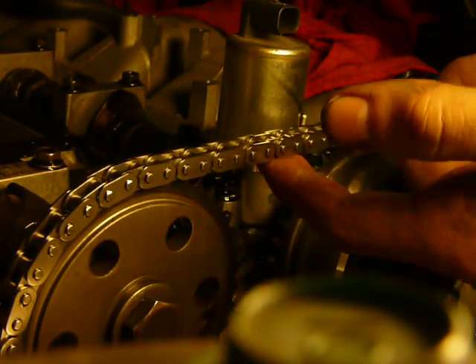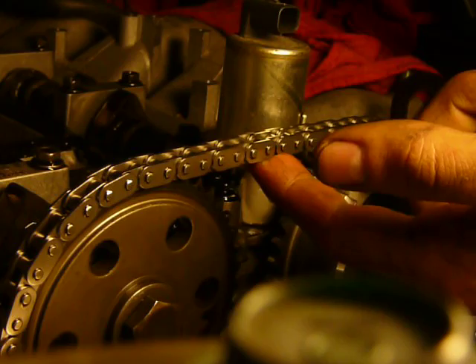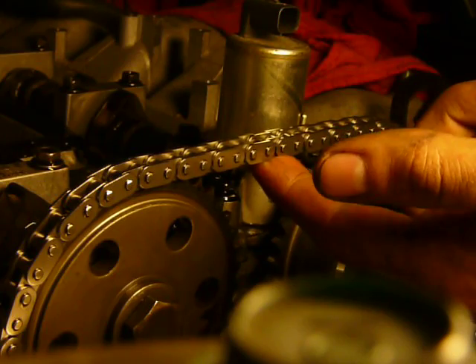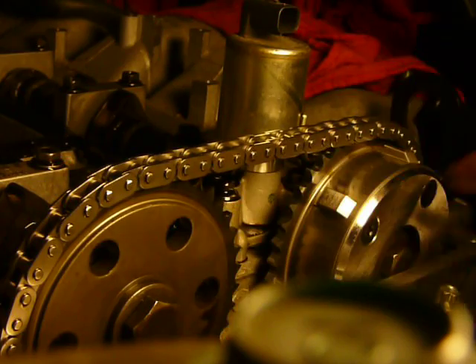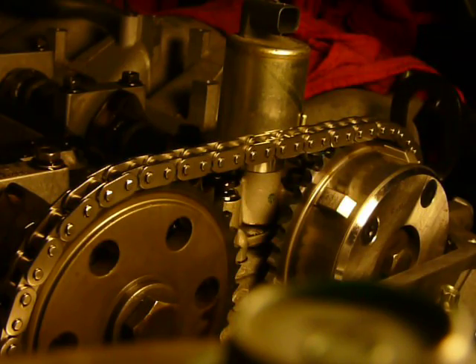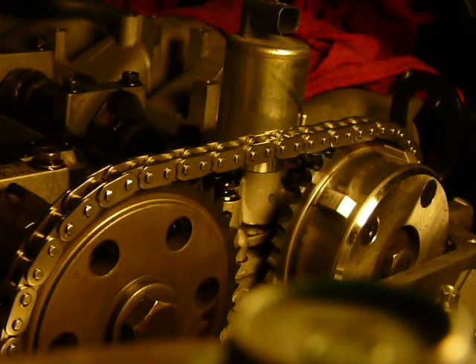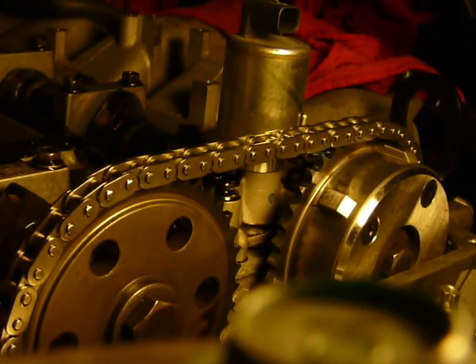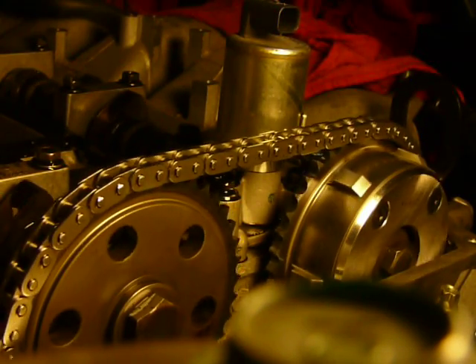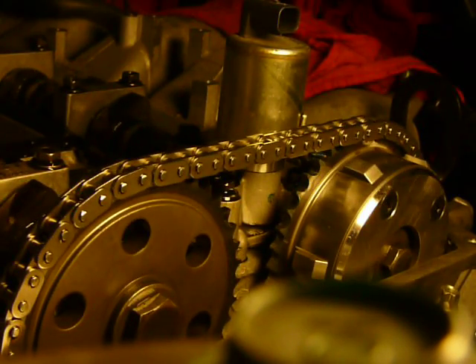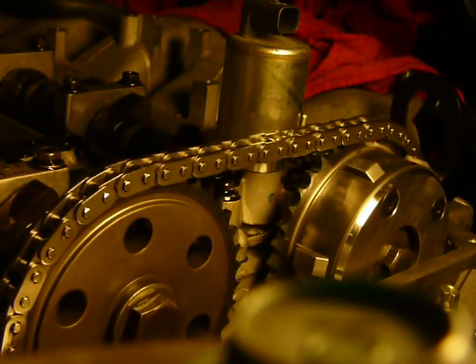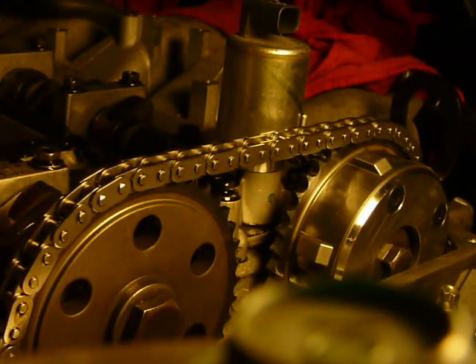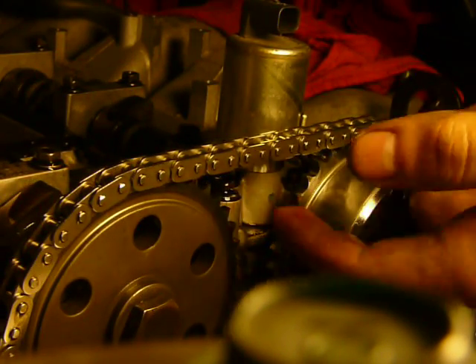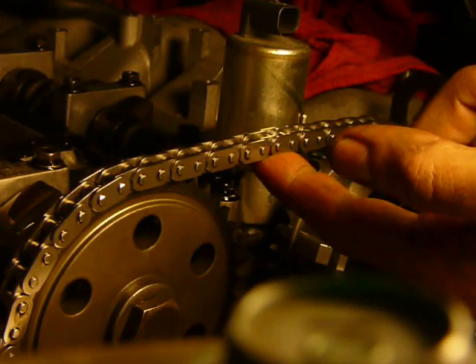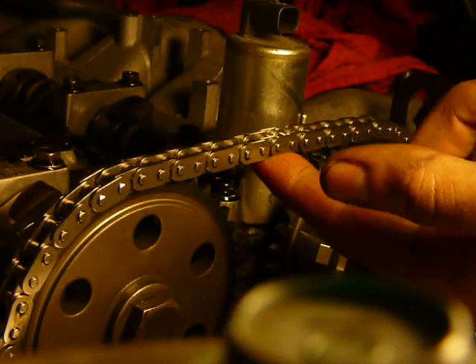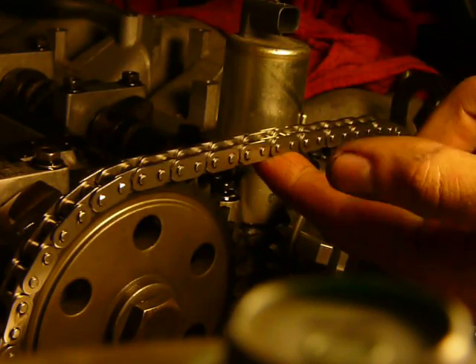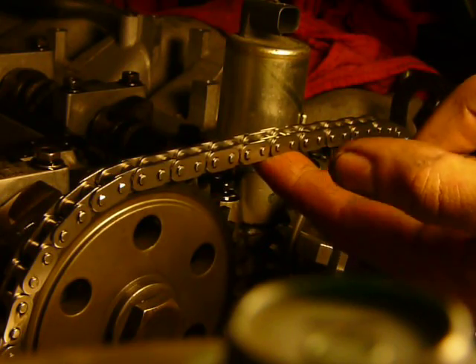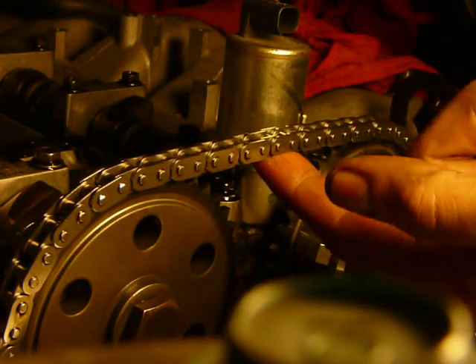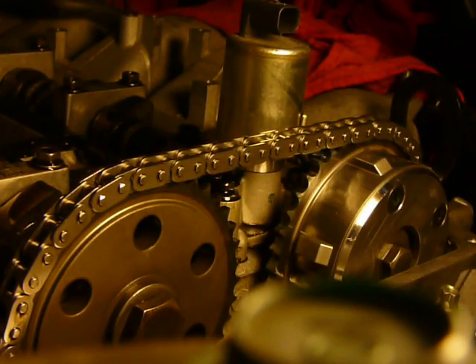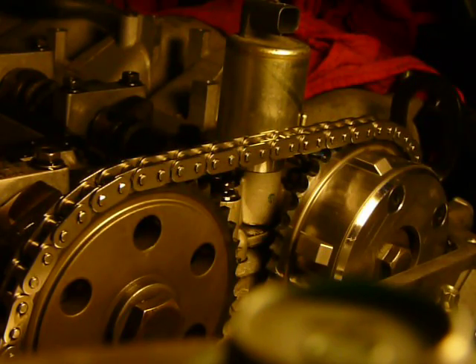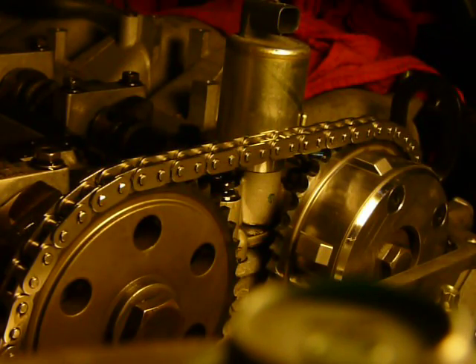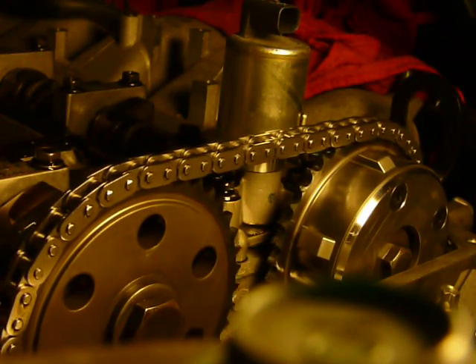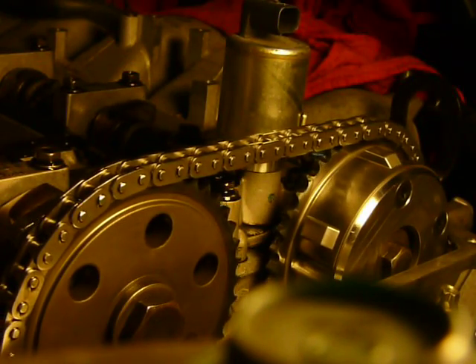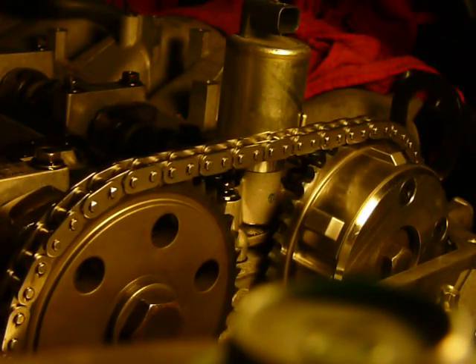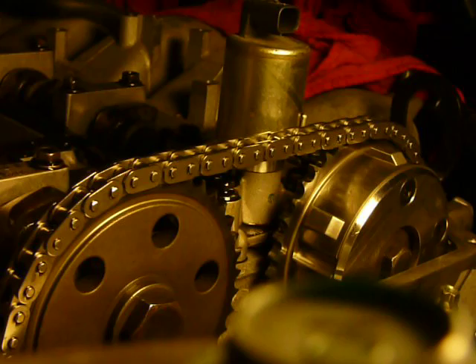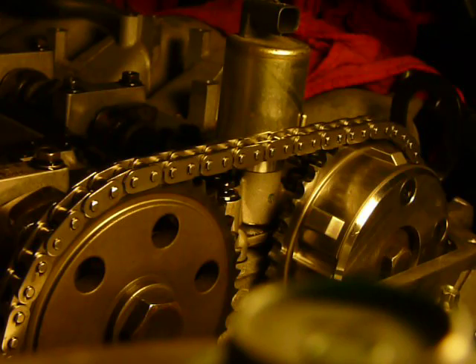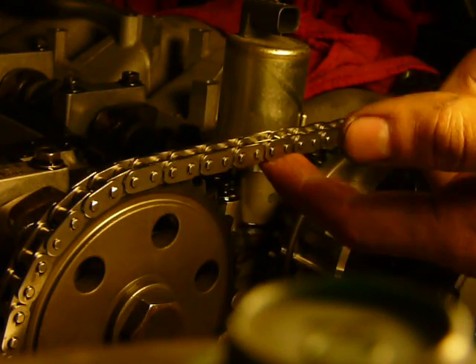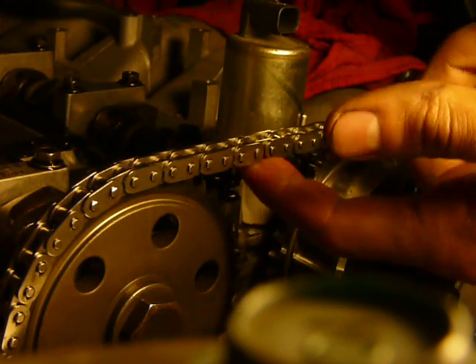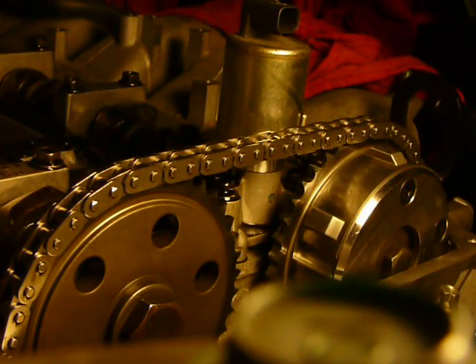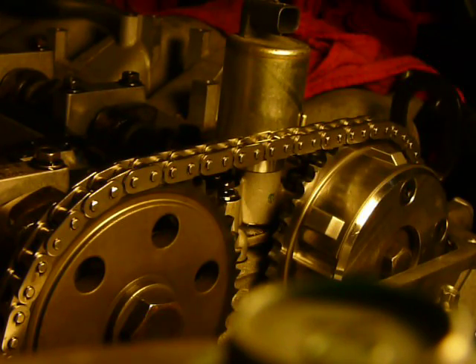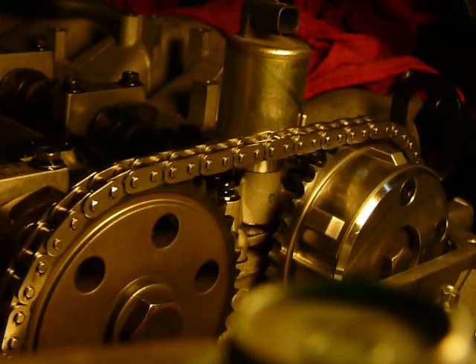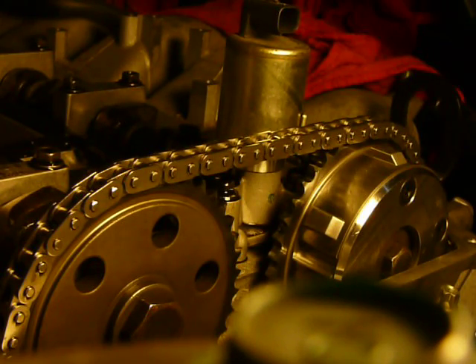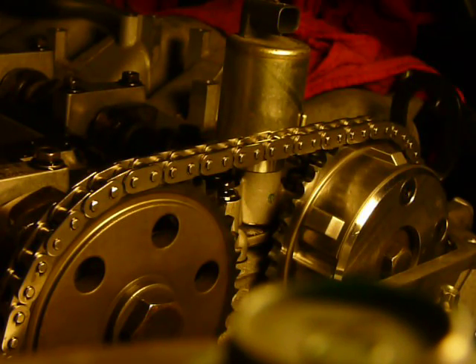On this chain it's about as tight as it was in the tightest spots on my last chain, and the tight spots on here are super tight. That's pretty good — and then we're back to top dead center. That feels good.